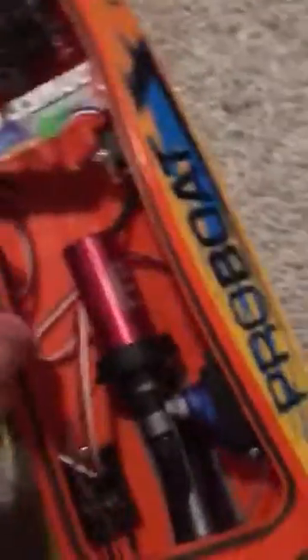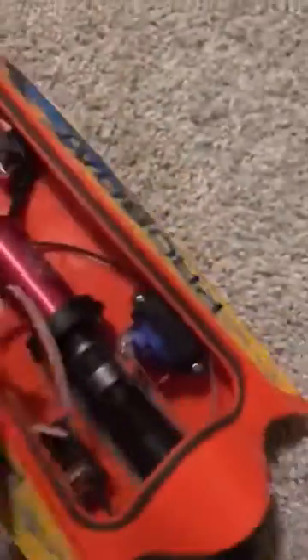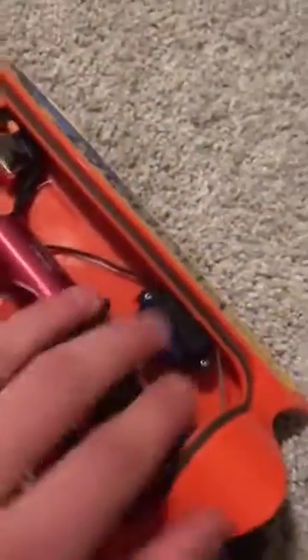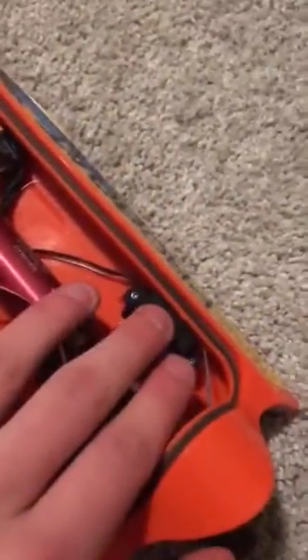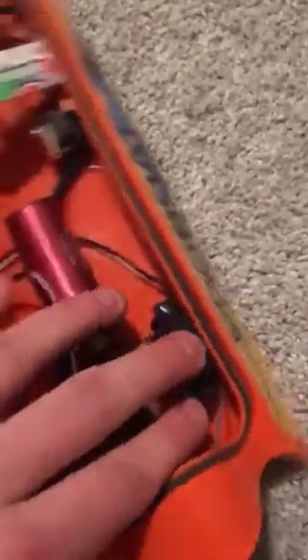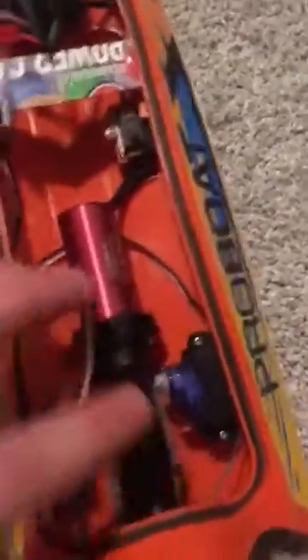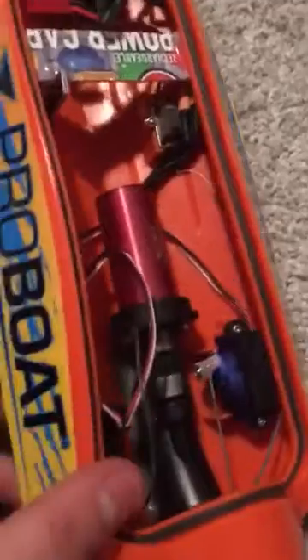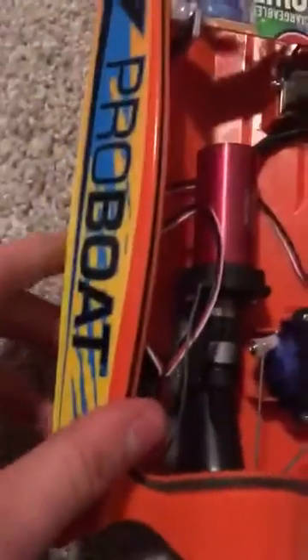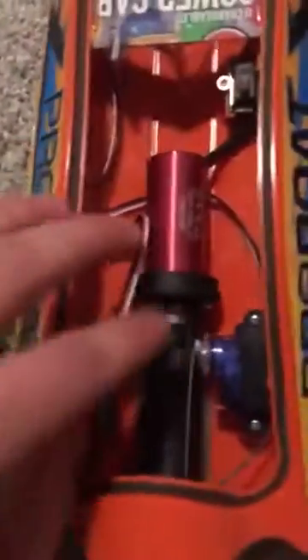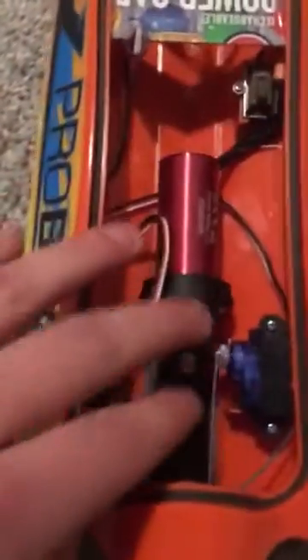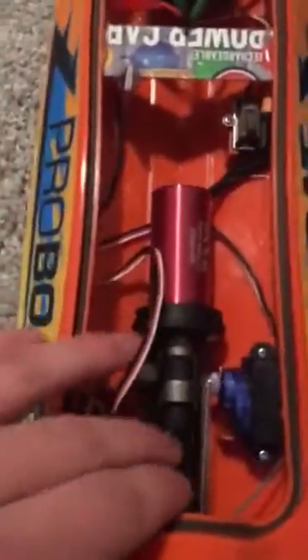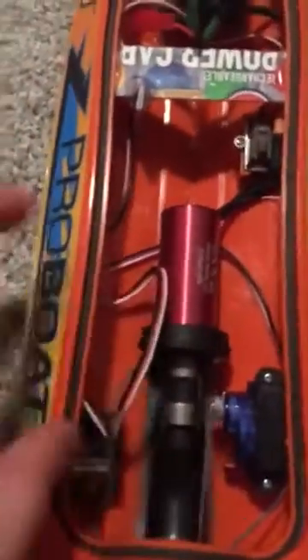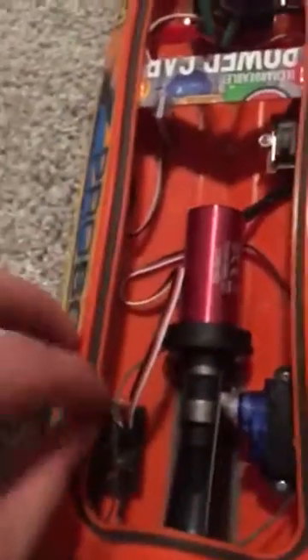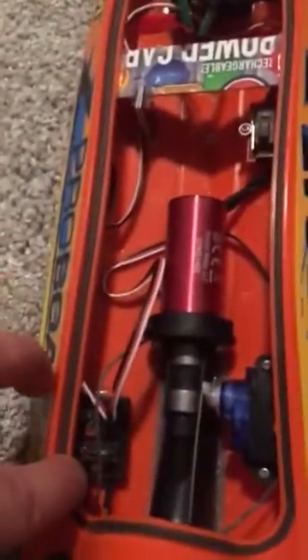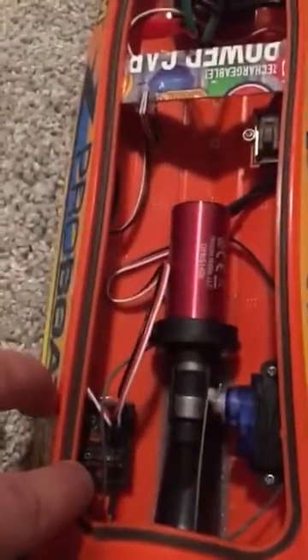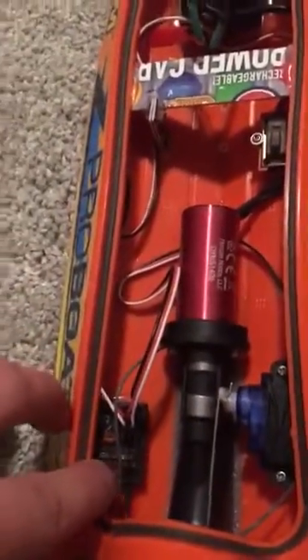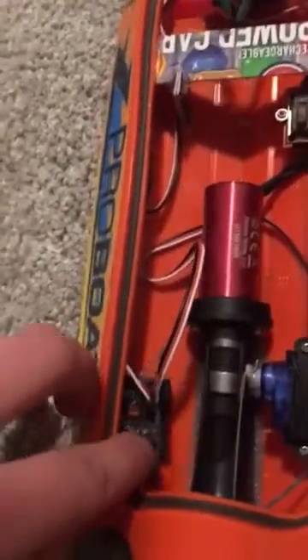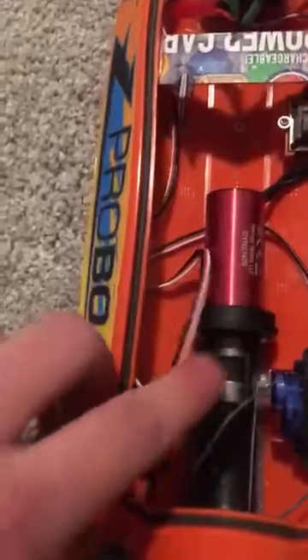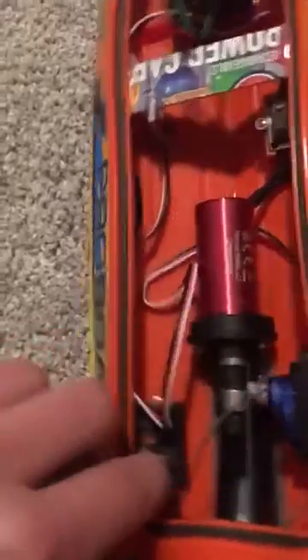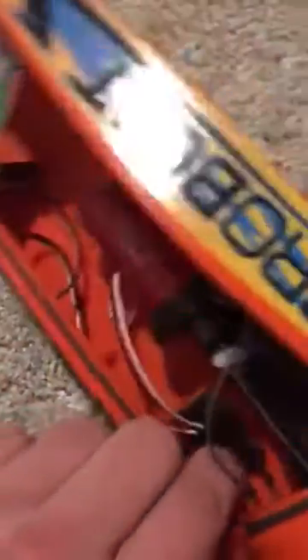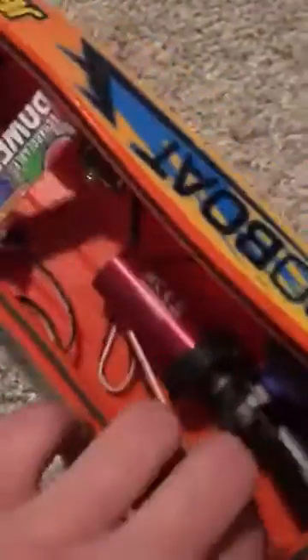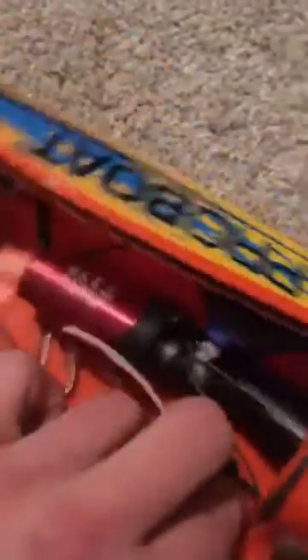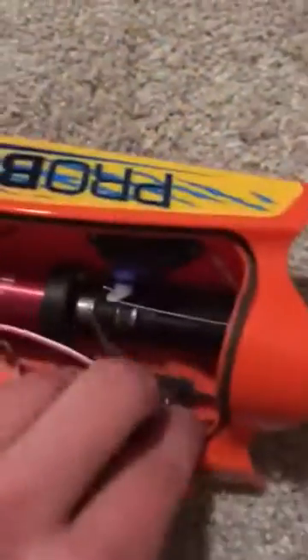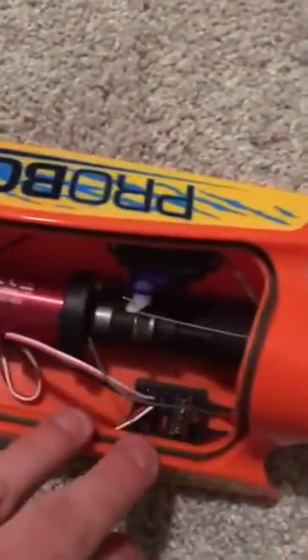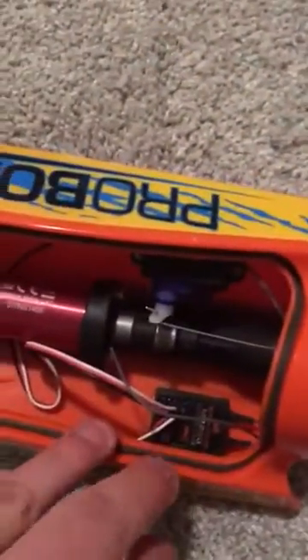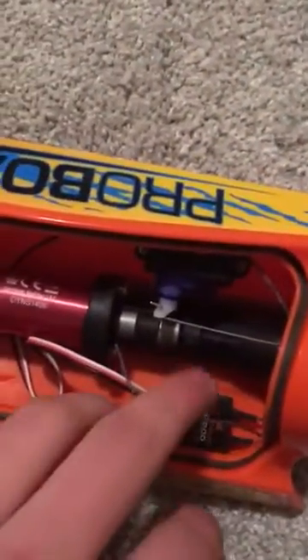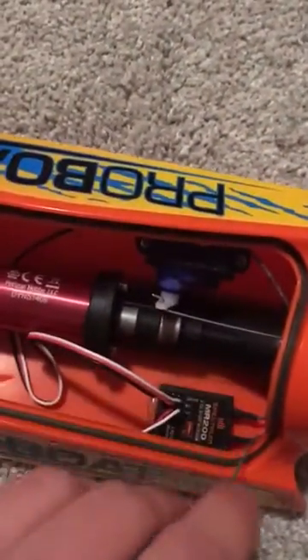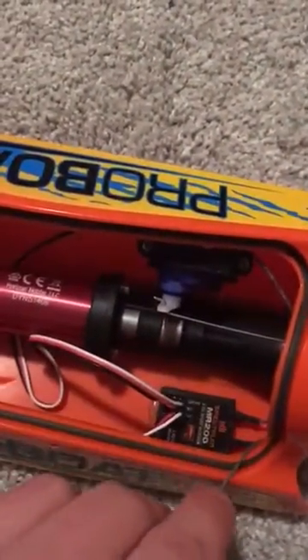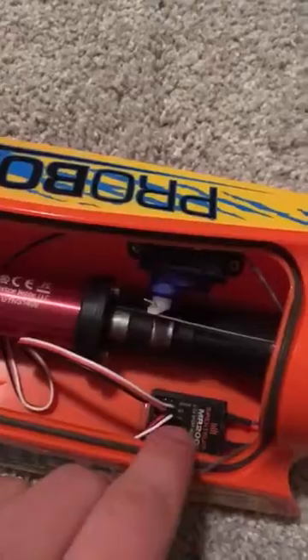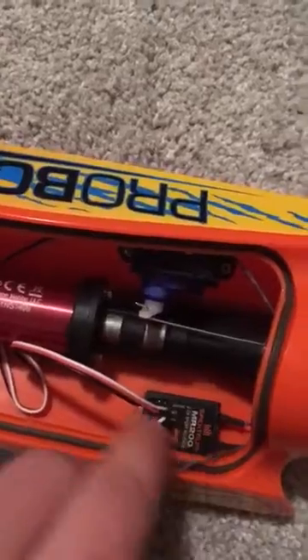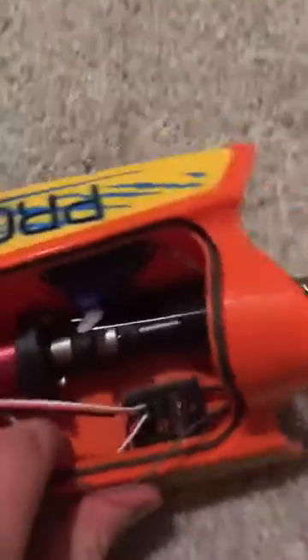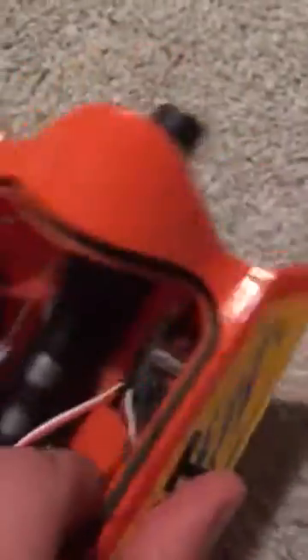I have a new servo on the inside. Everything else is stock. The receiver is new — it is from an old ProBoat React 17. It is an MR200.